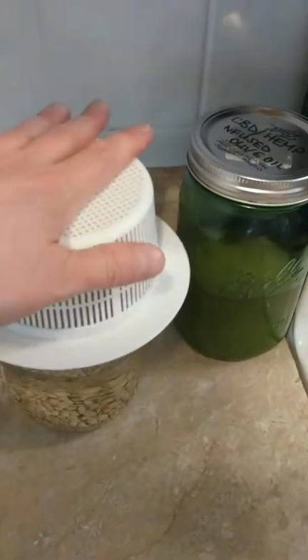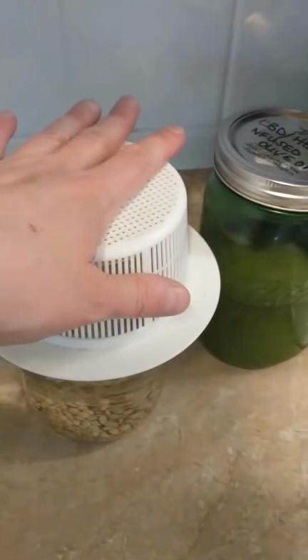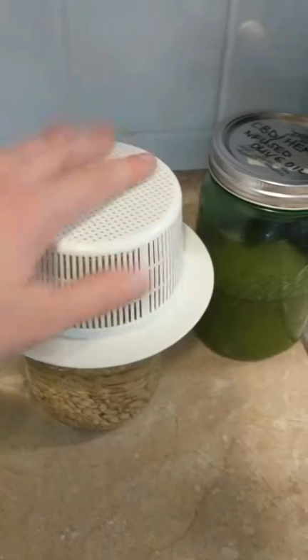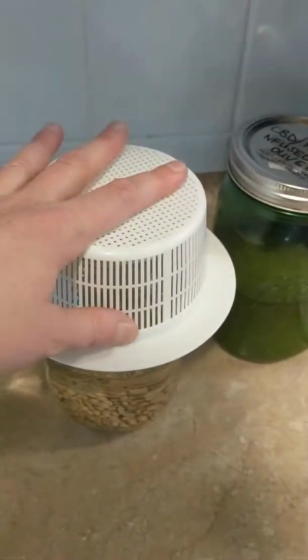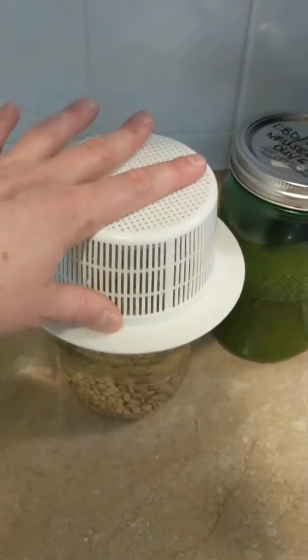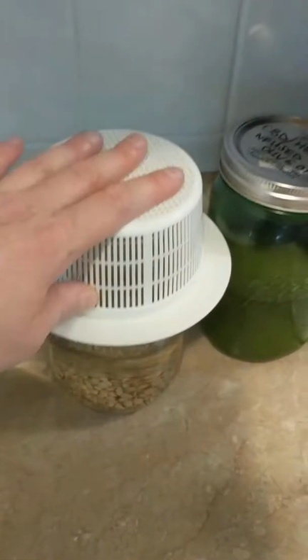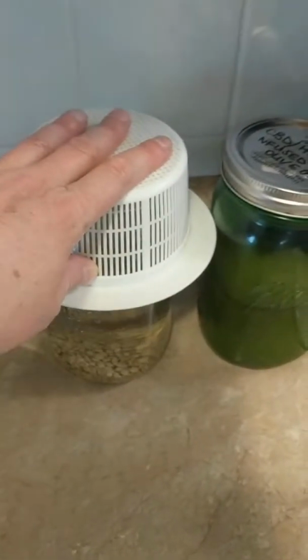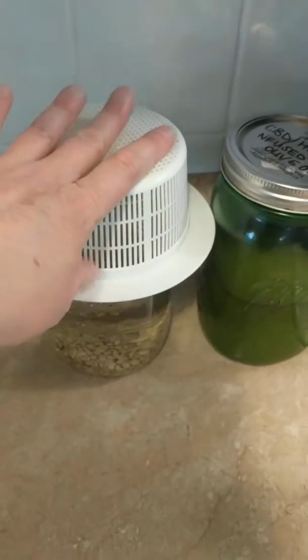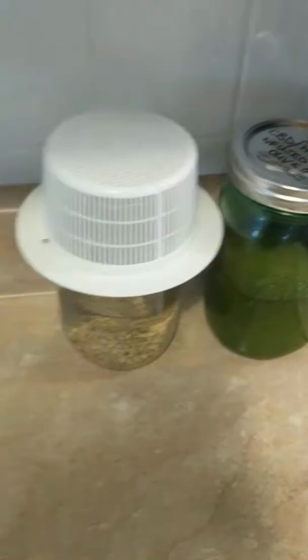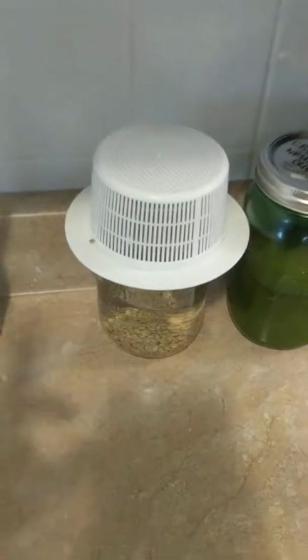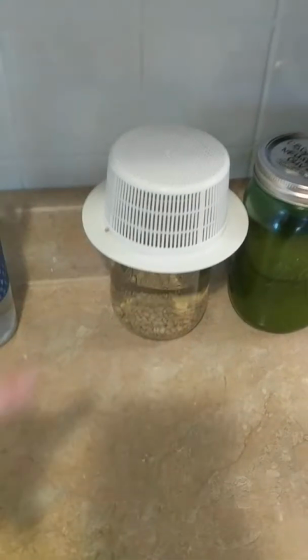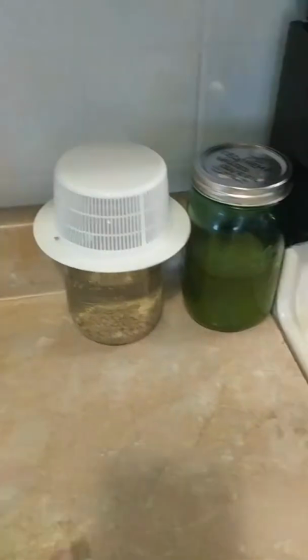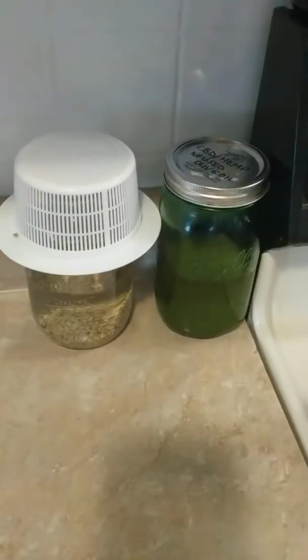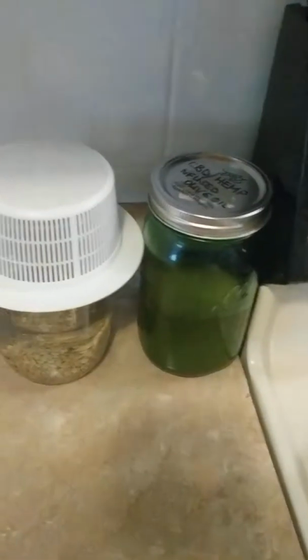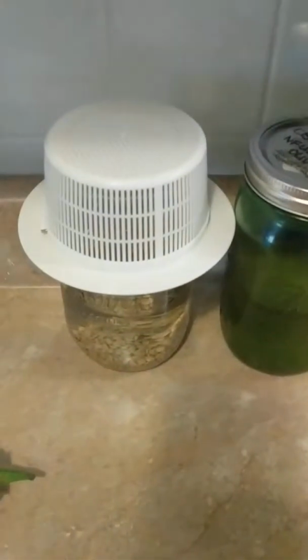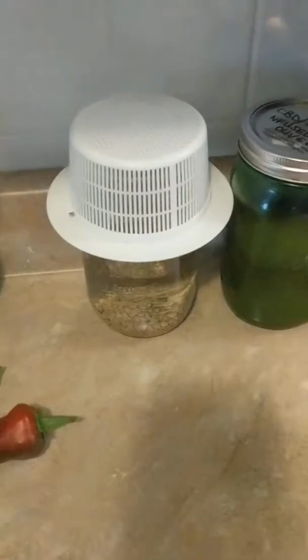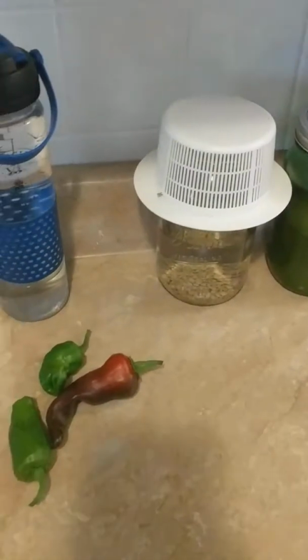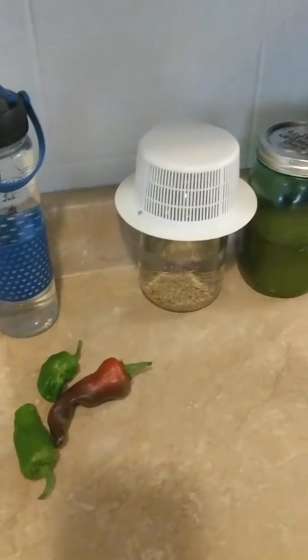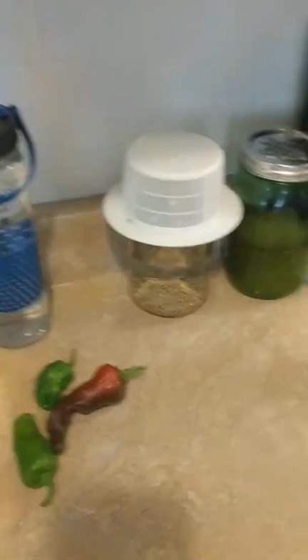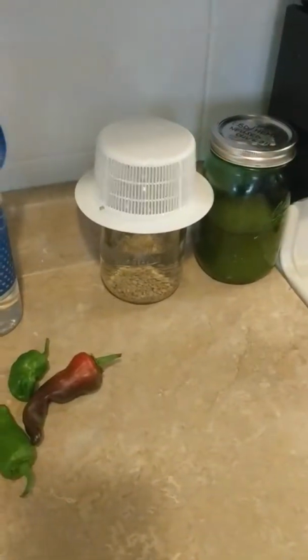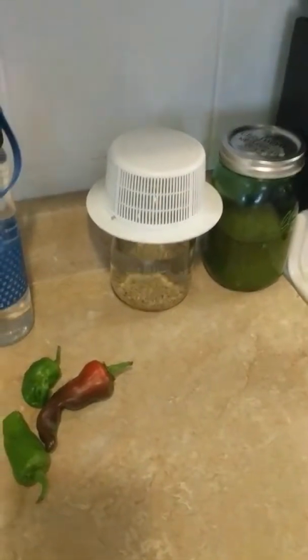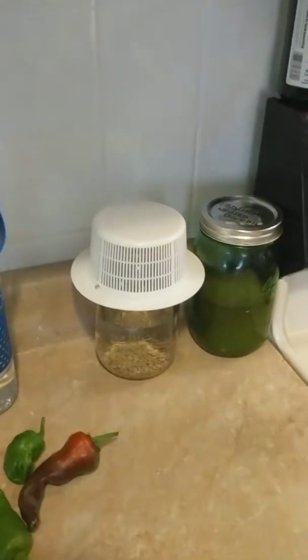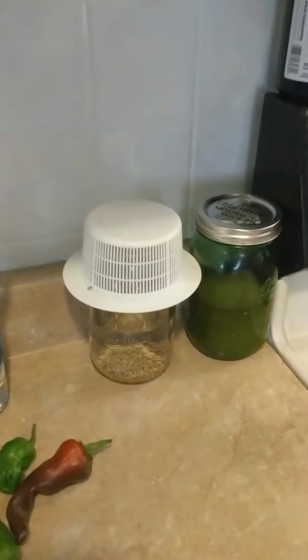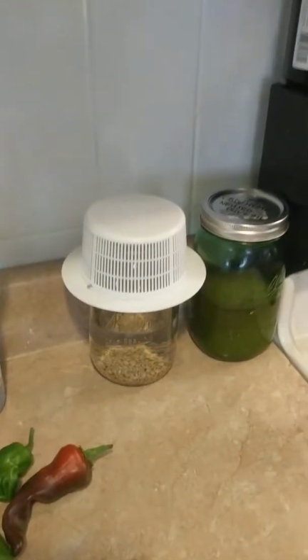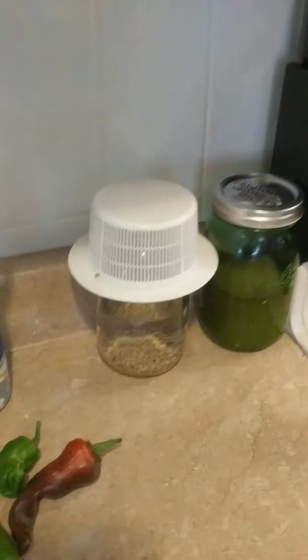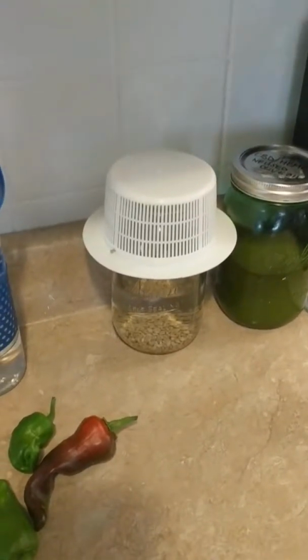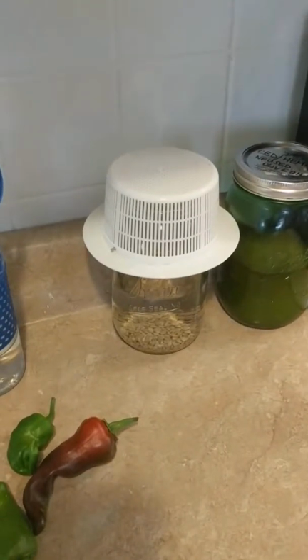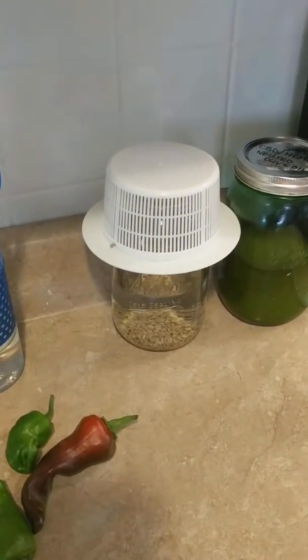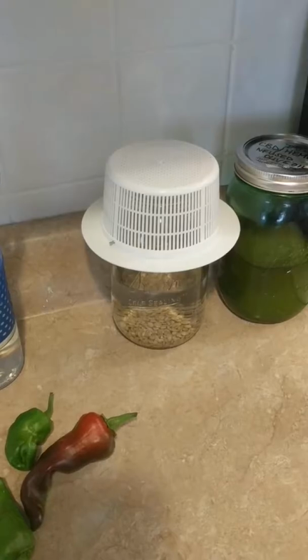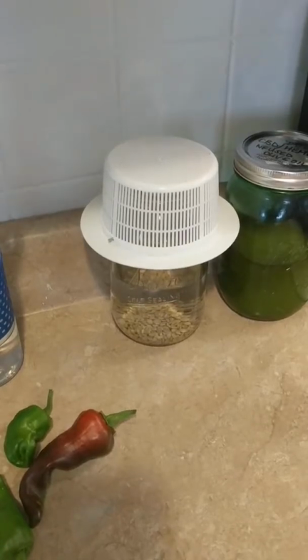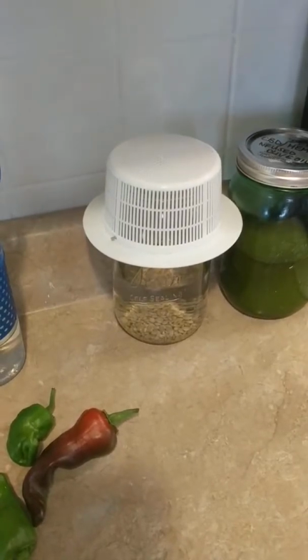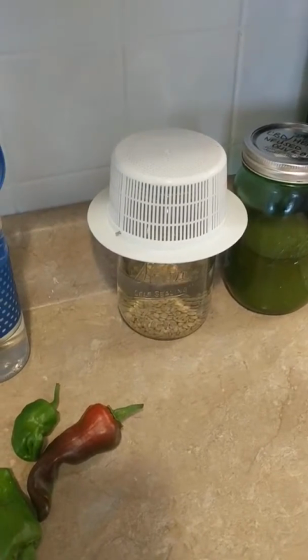That's it. If you want, you could rinse them again, but since these are constantly rinsed, this is just my first soaking. I'm going to soak overnight, and then tomorrow I'll drain that off and give them a rinse. For the next two days, rinse them twice a day.